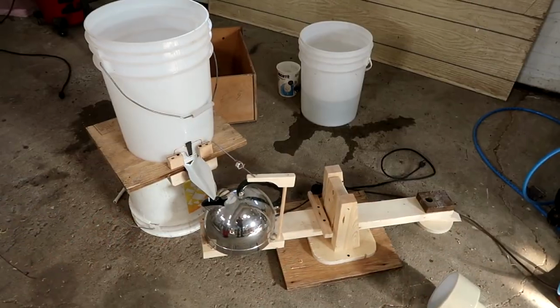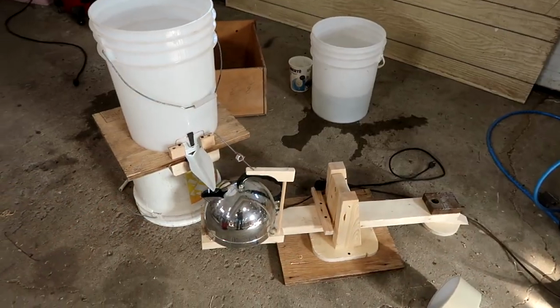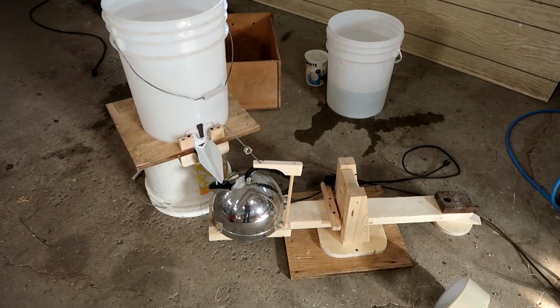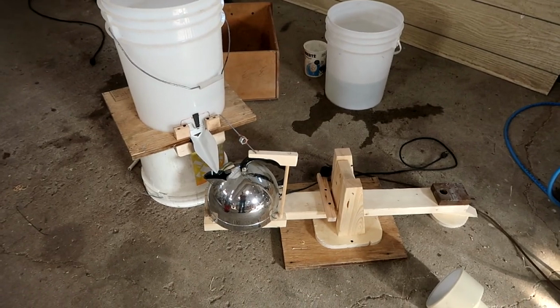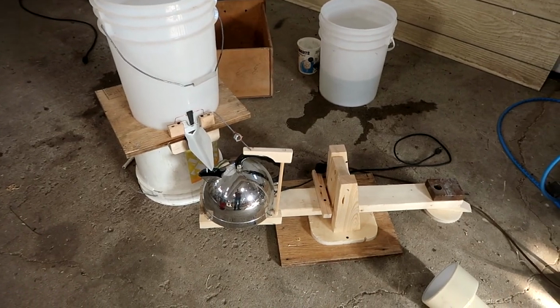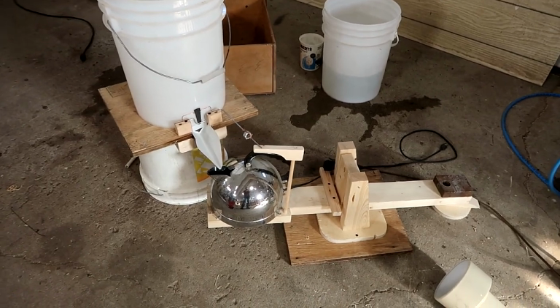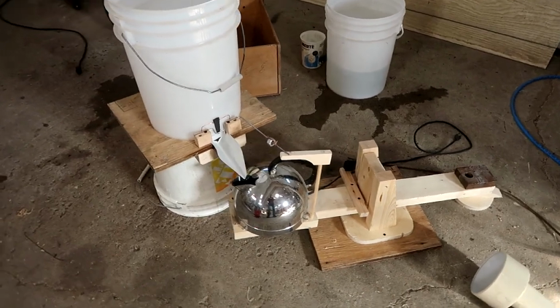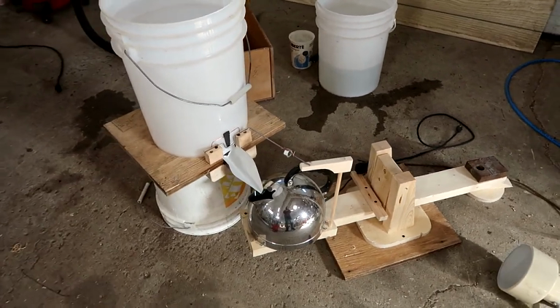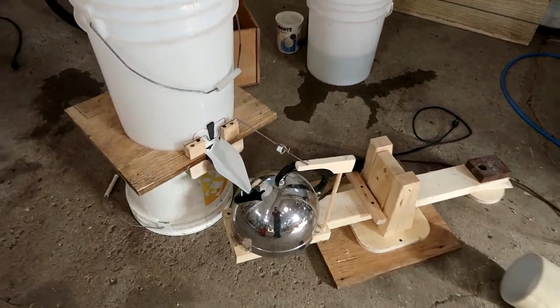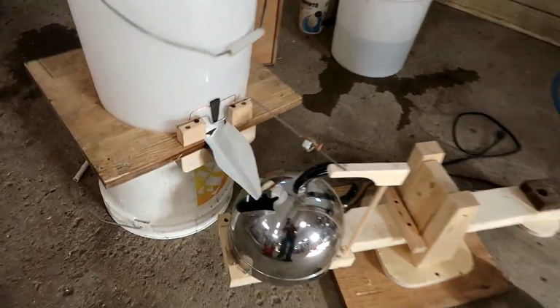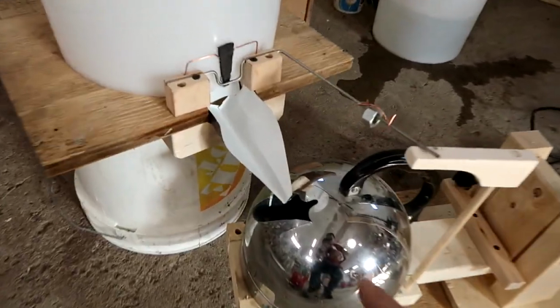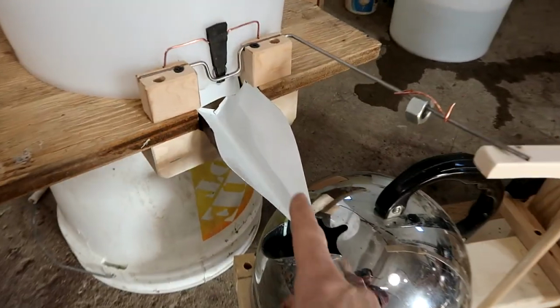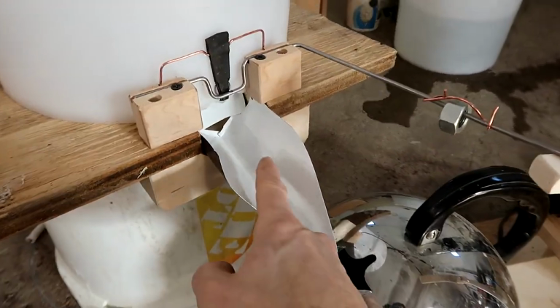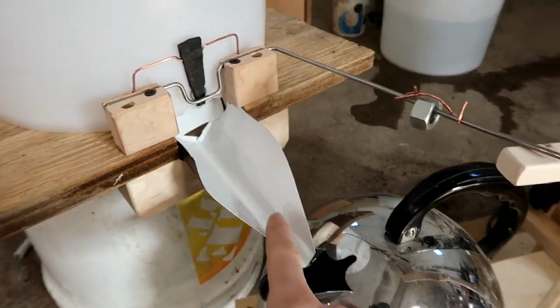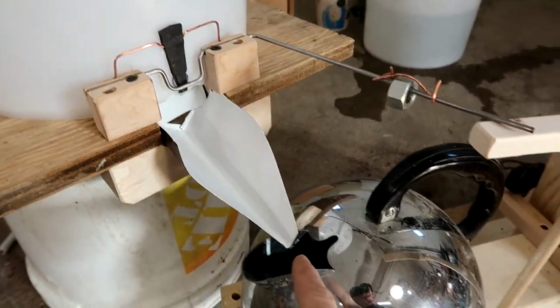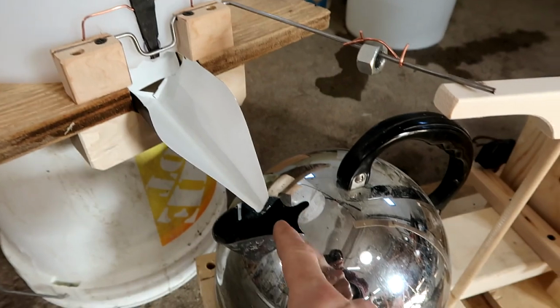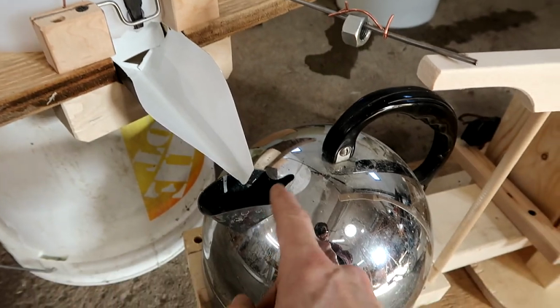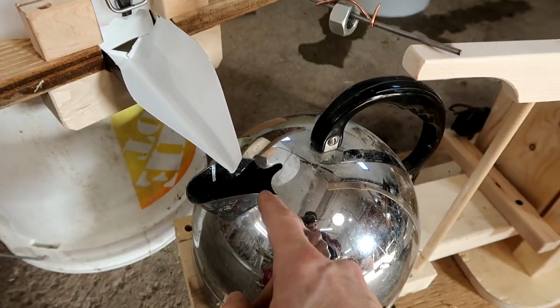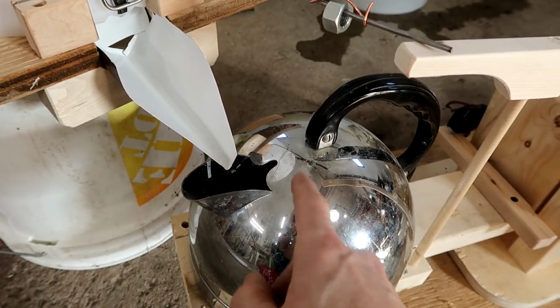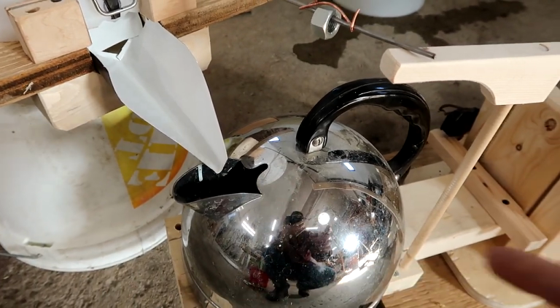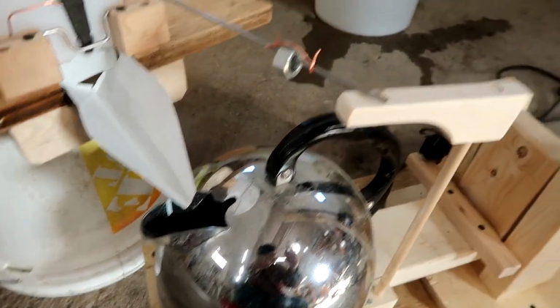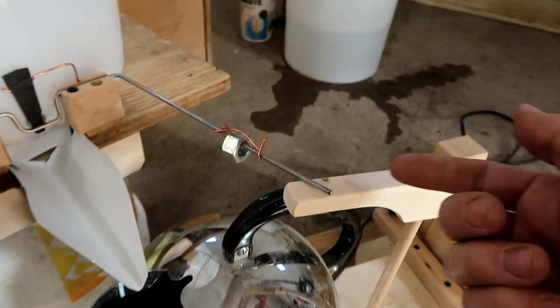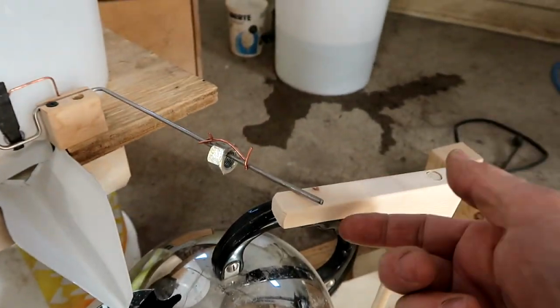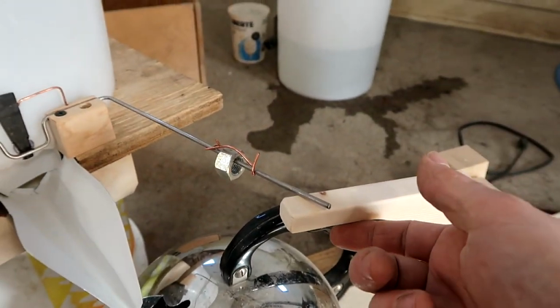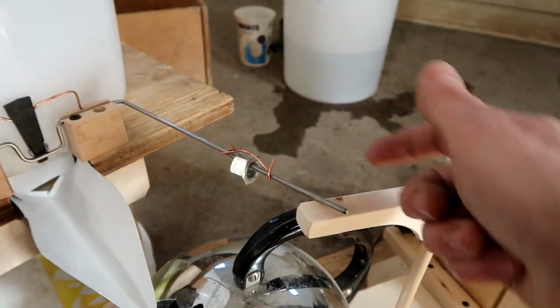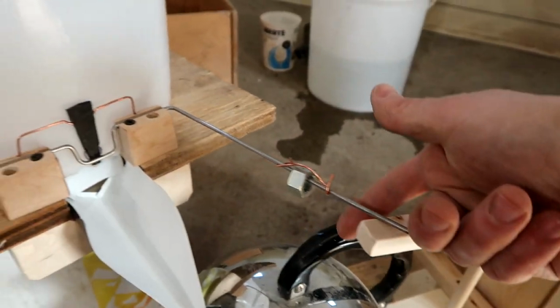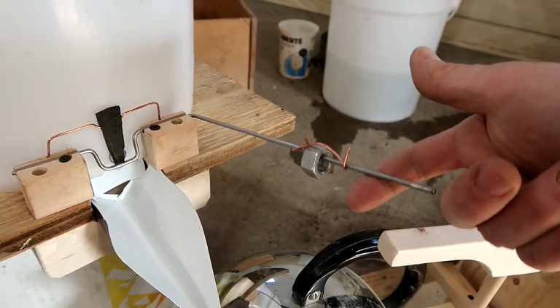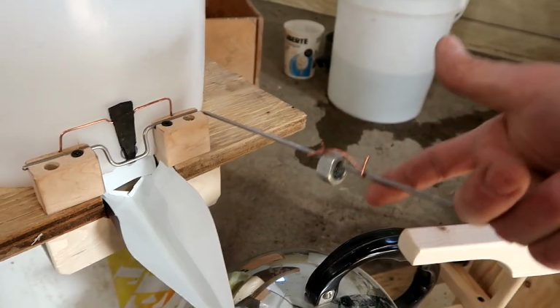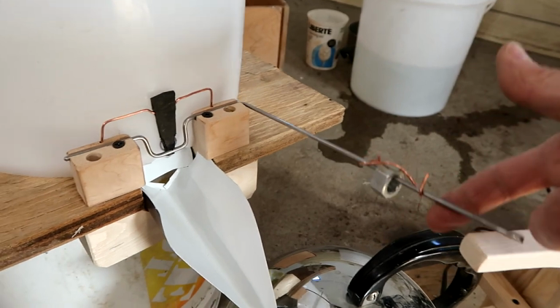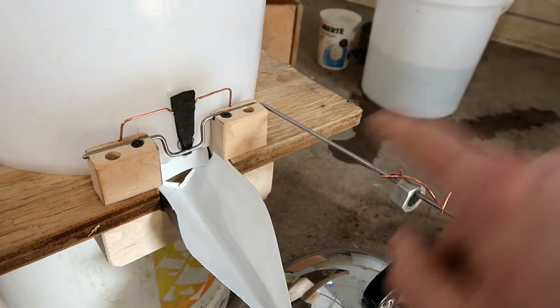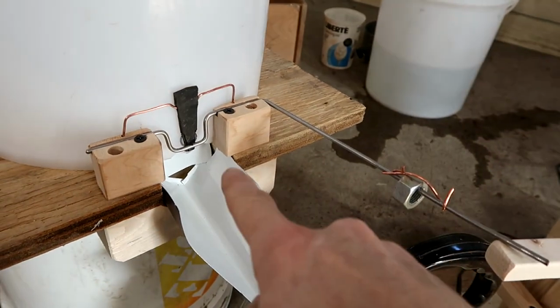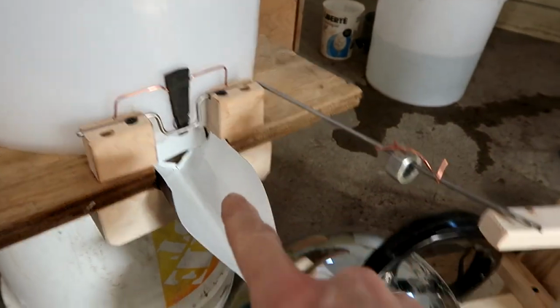This is all starting to look very Rube Goldberg. I added this spout to direct the sap into the kettle. Here's the thing that pushes this up to open this valve.